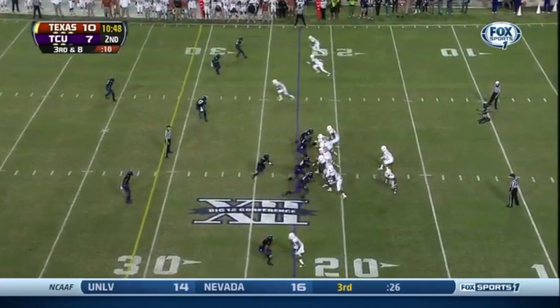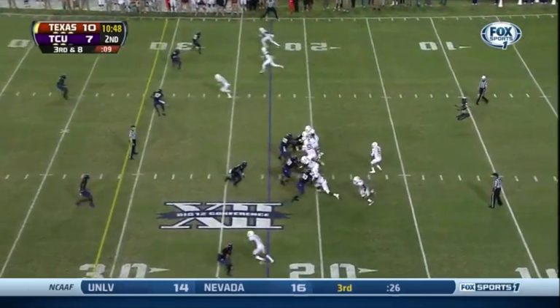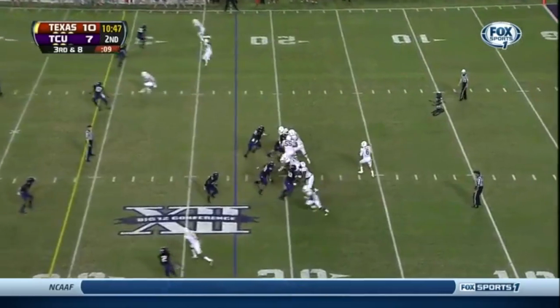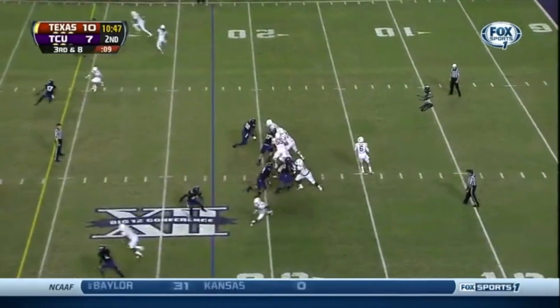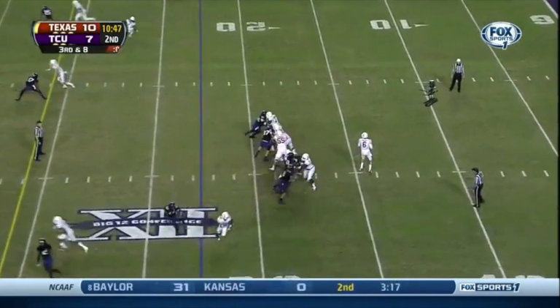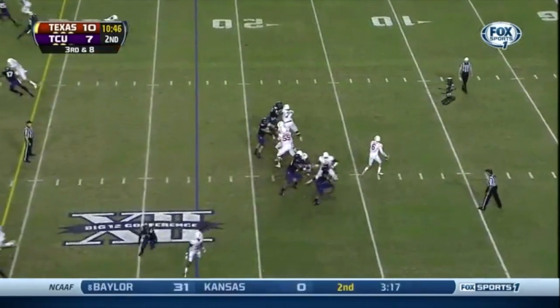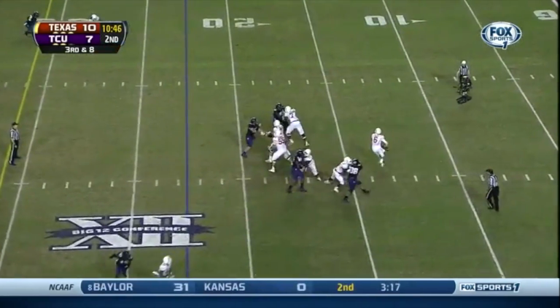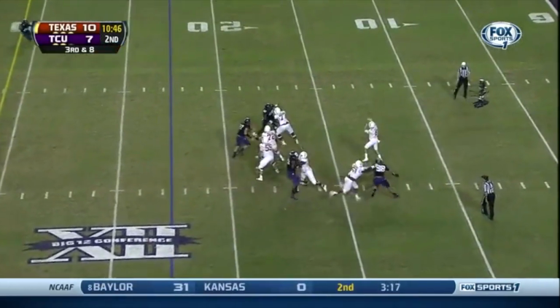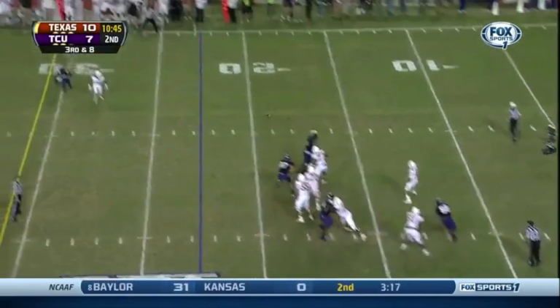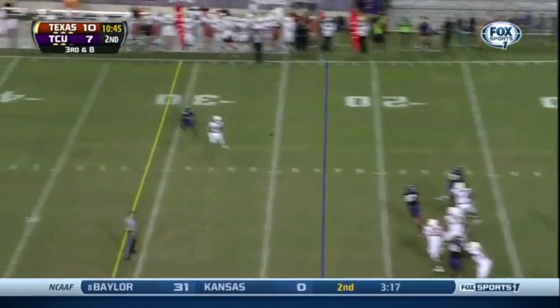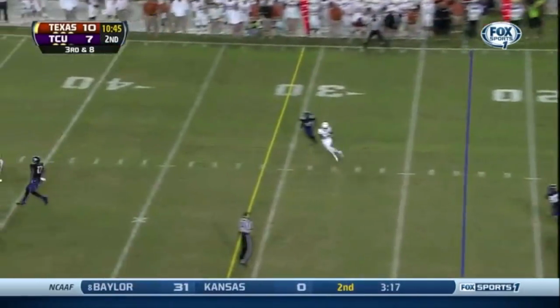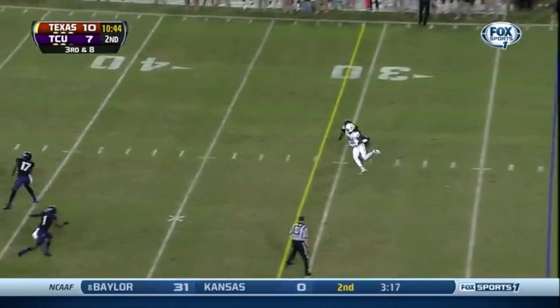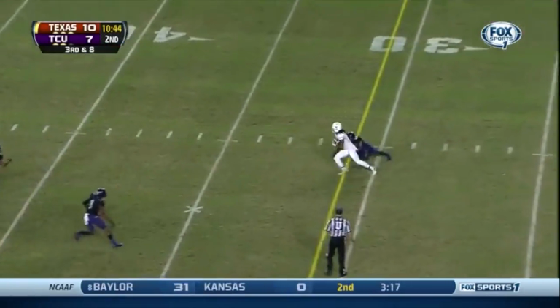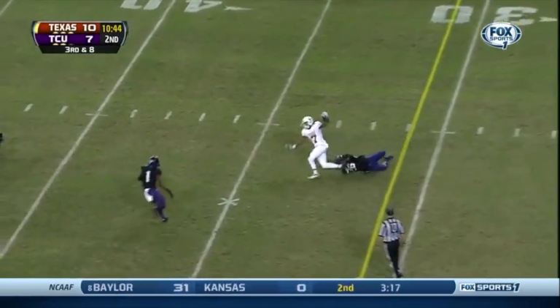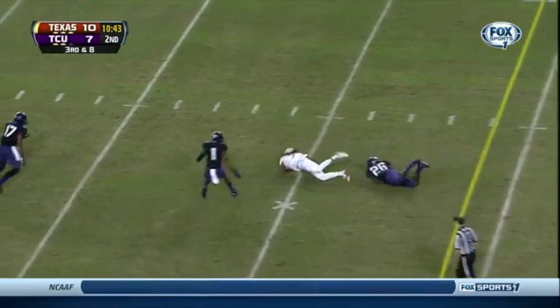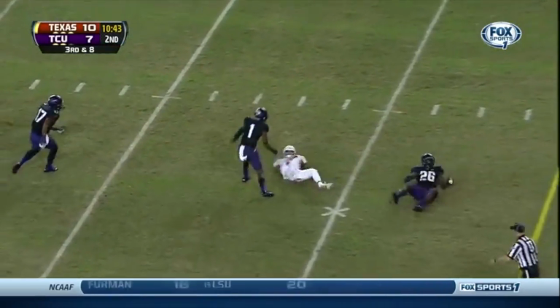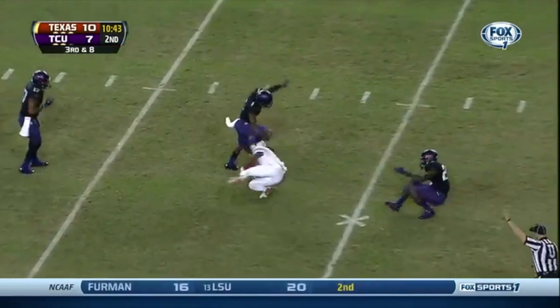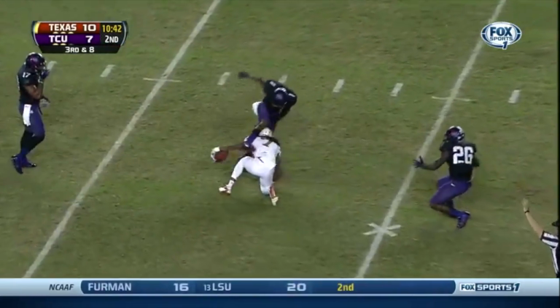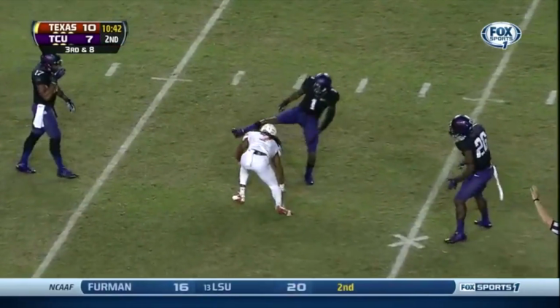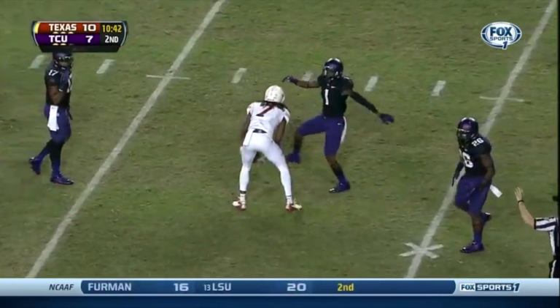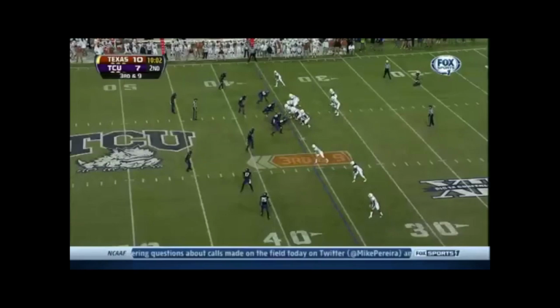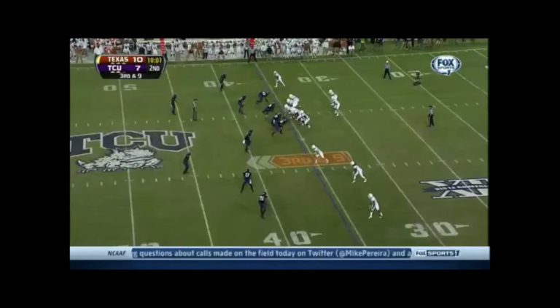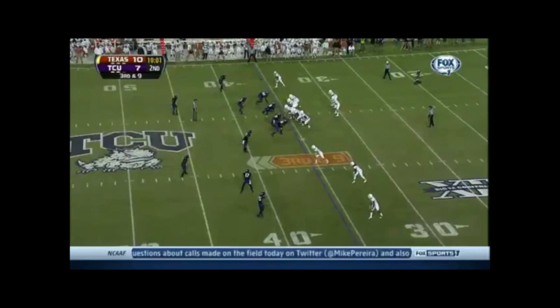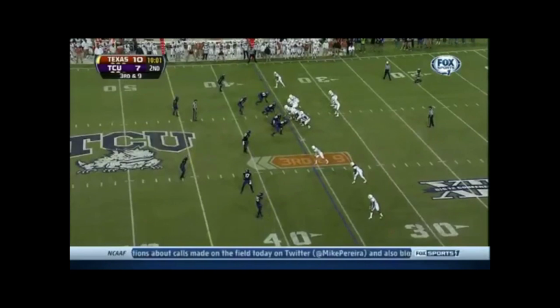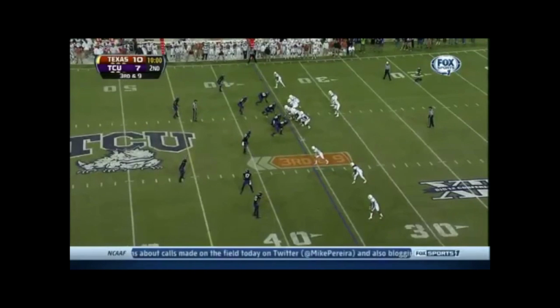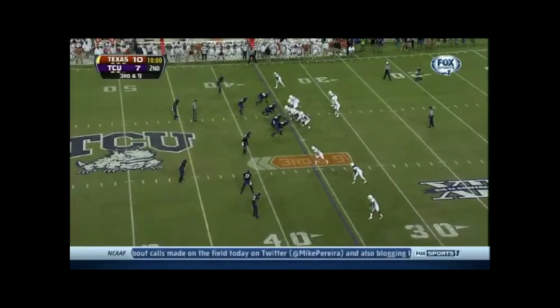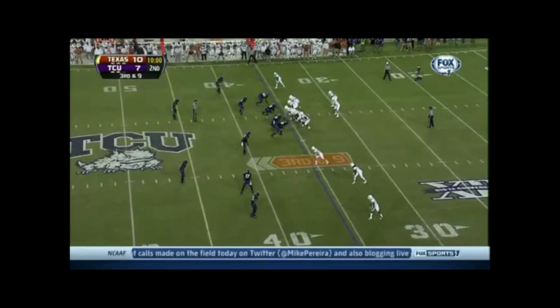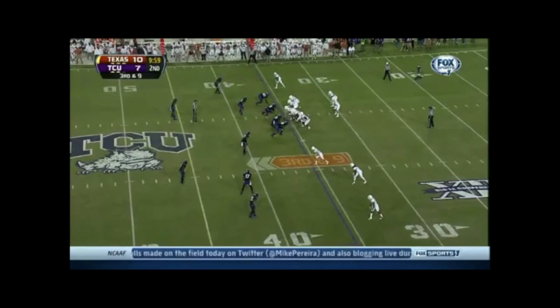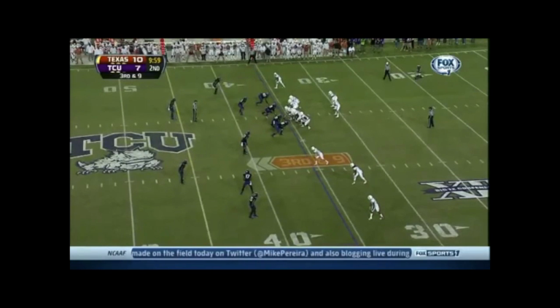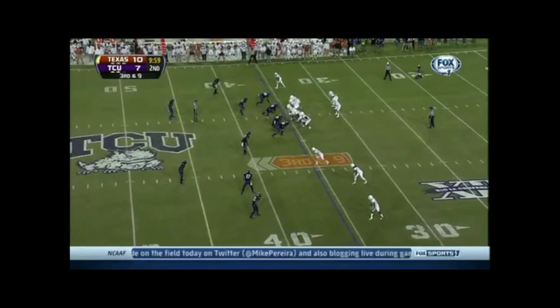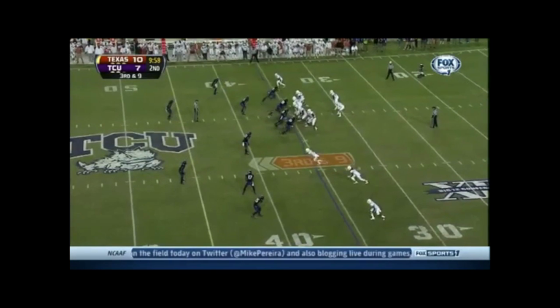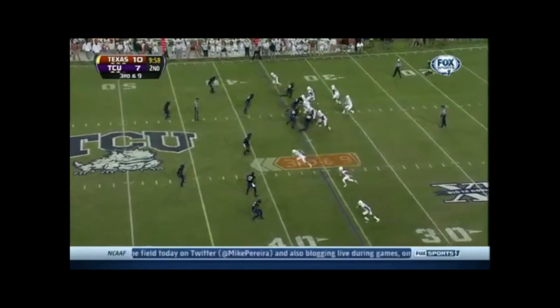Third down long. Low snap. McCoy pressured, throws on a slant in the middle of the field, and it's the first. TCU has it going on defense right now — one of five on third down conversions.